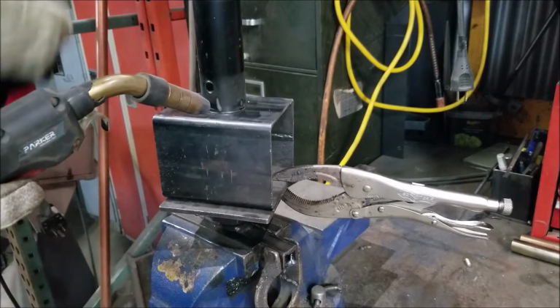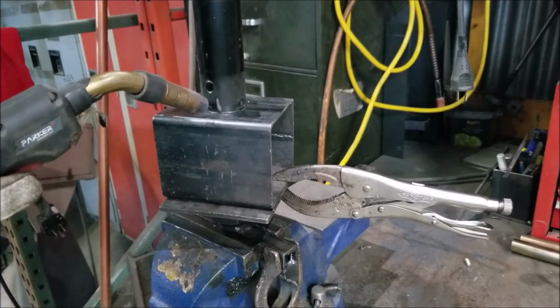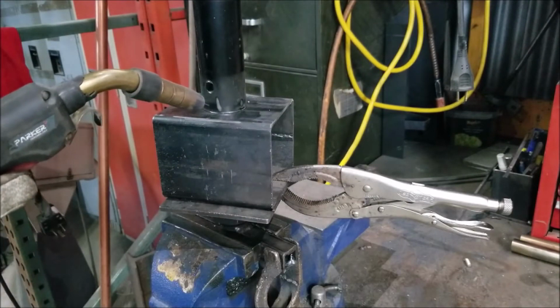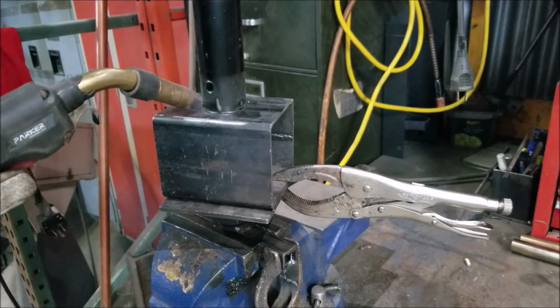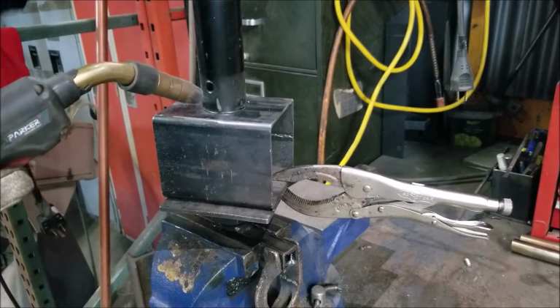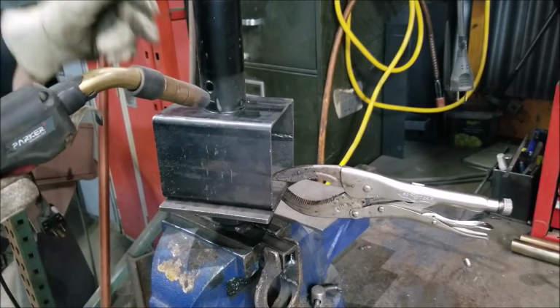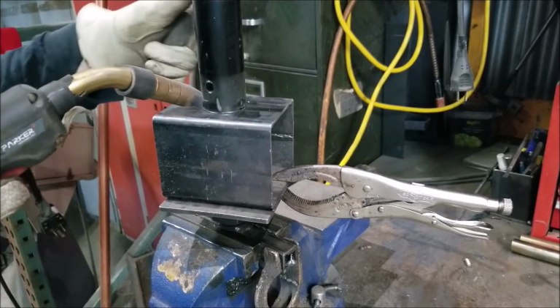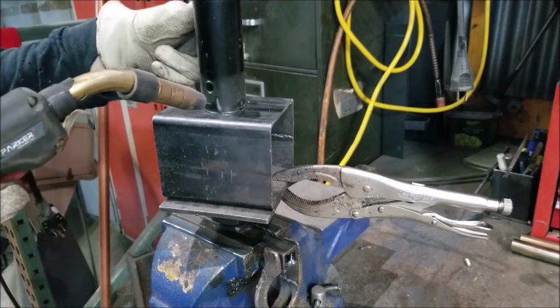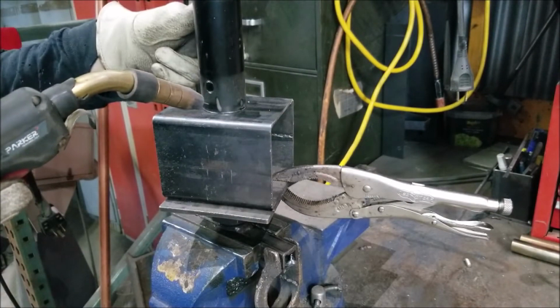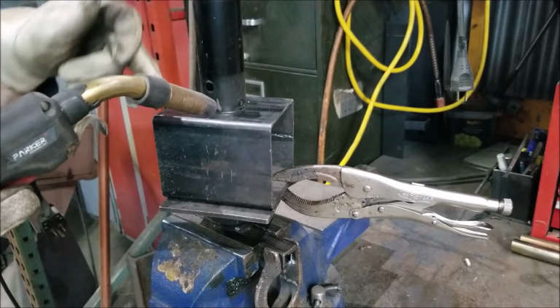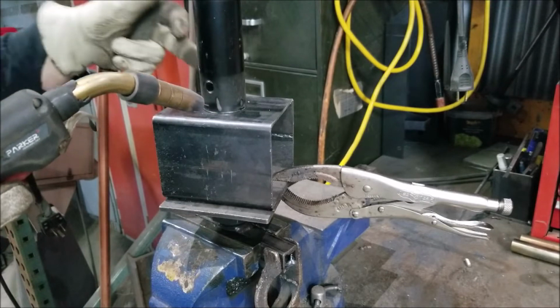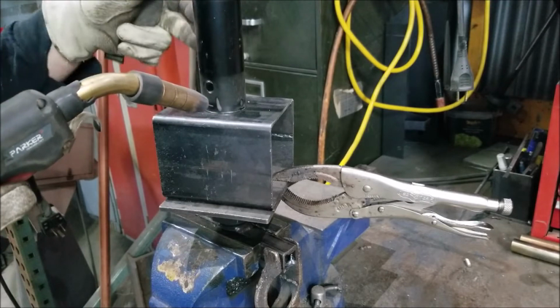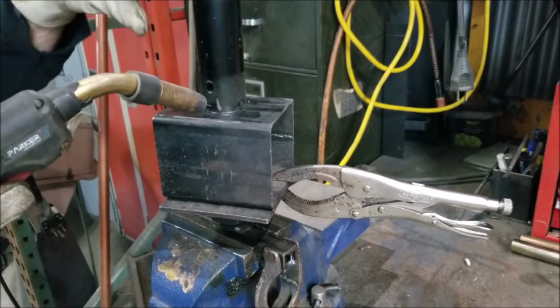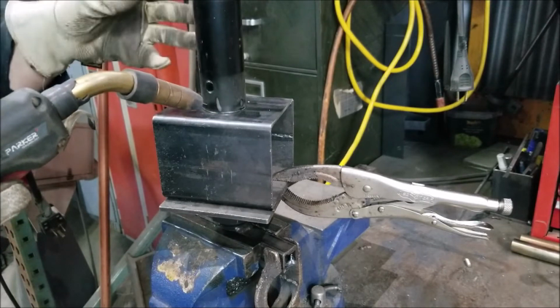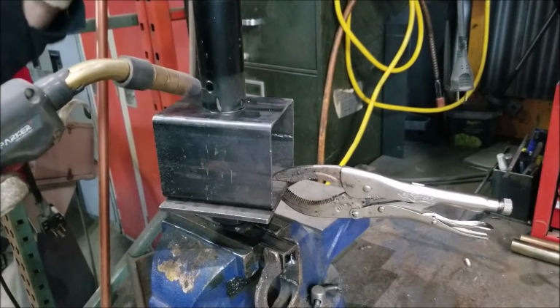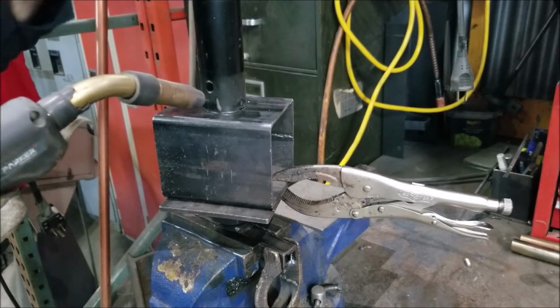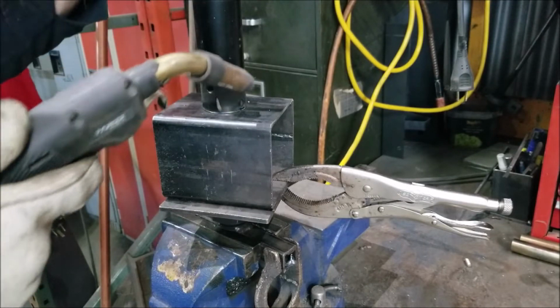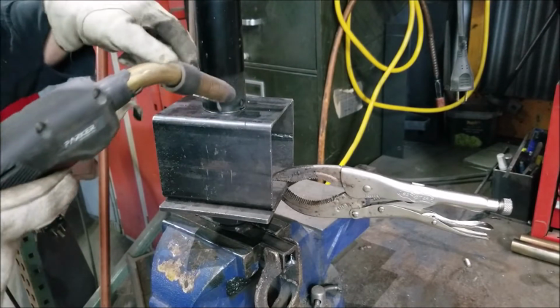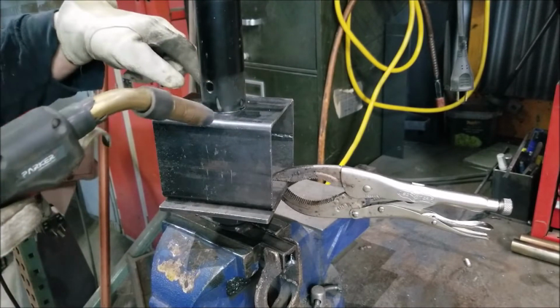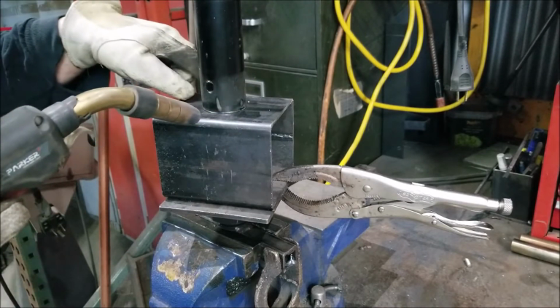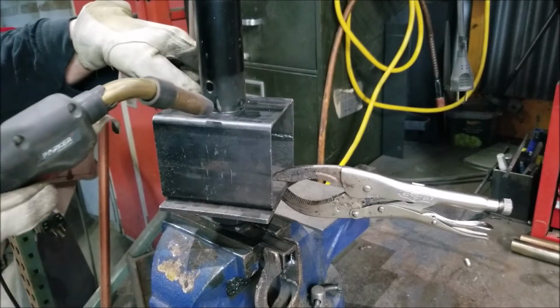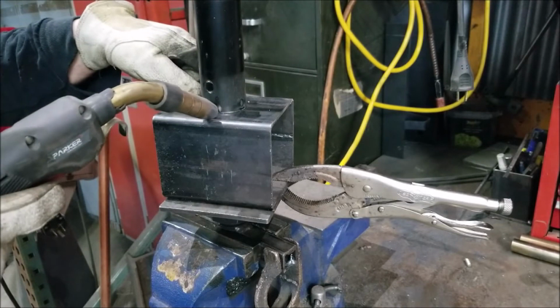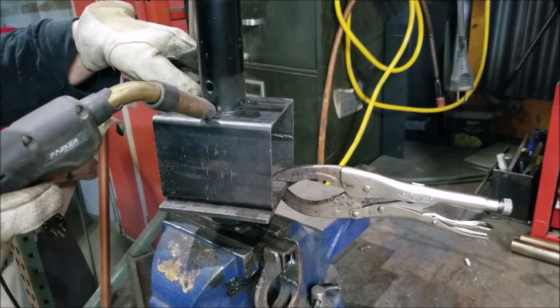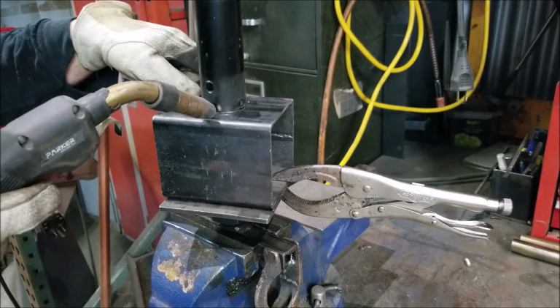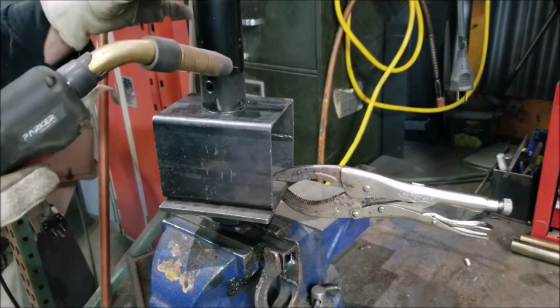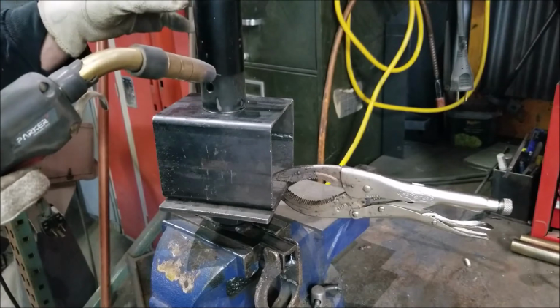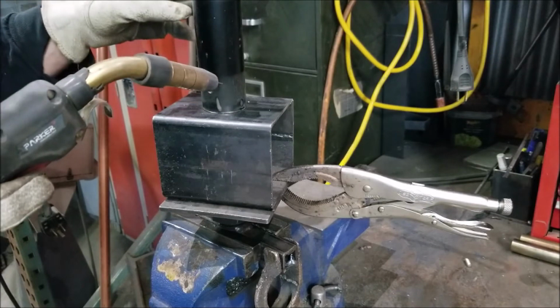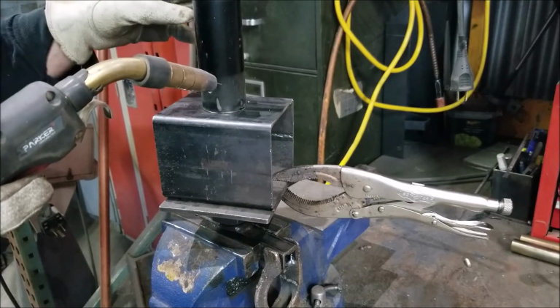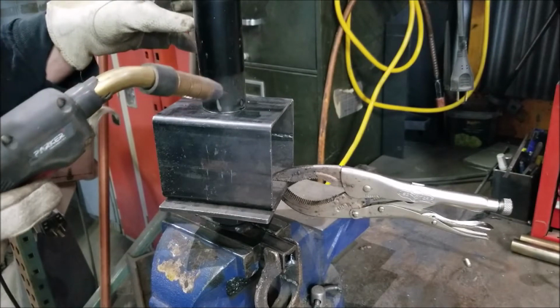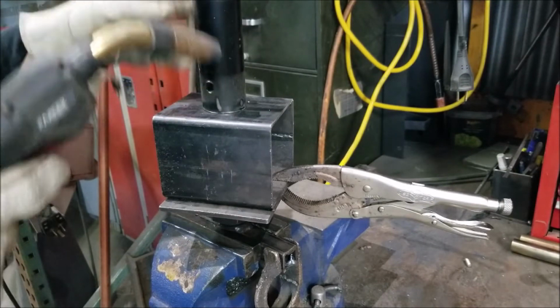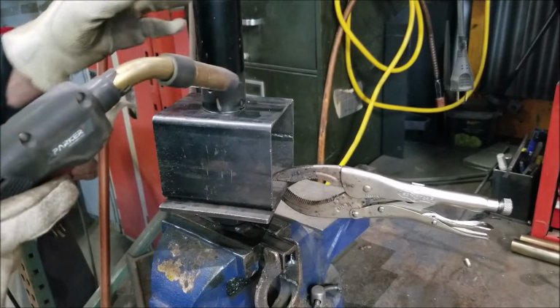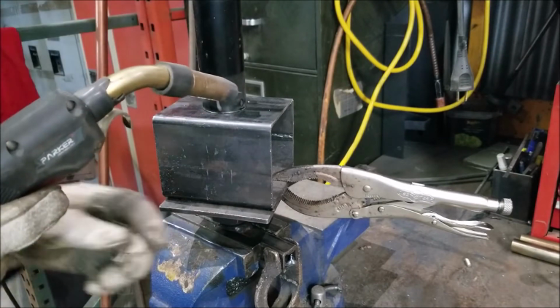Here we go. You could tack it on the backside if you're worried about it pulling by the time you're getting around. Do a couple stitches to hold it exactly where you need to be if it's a precise piece.